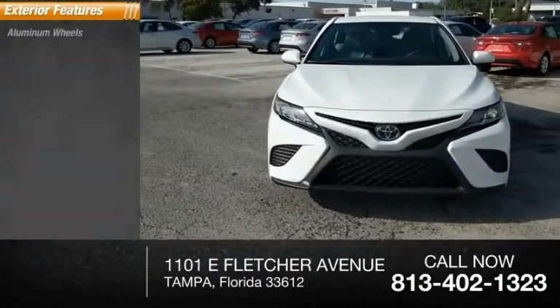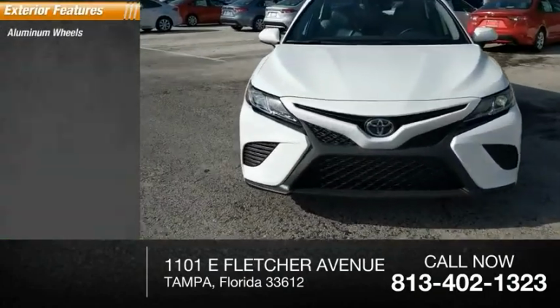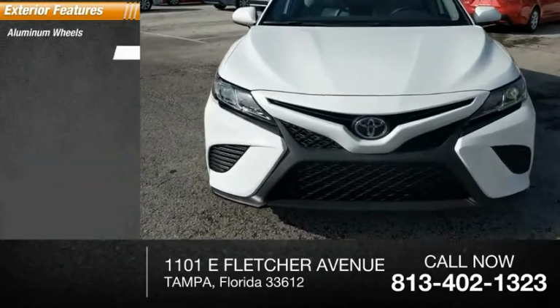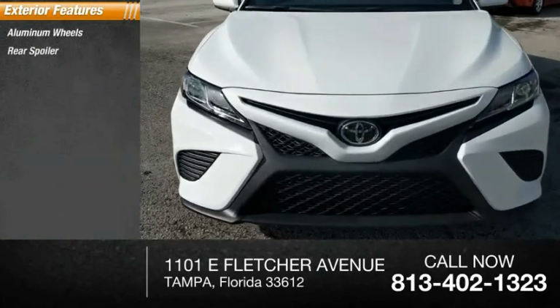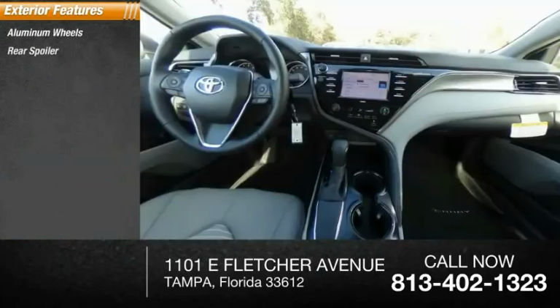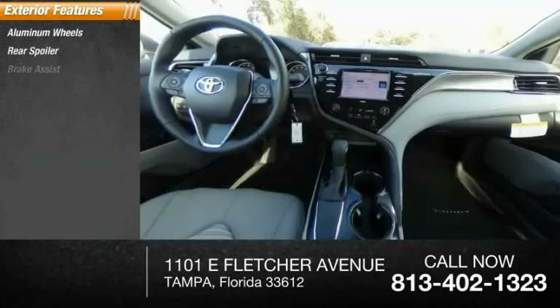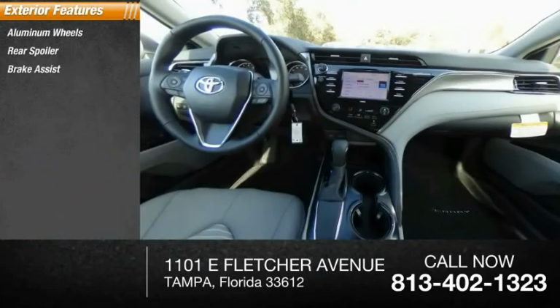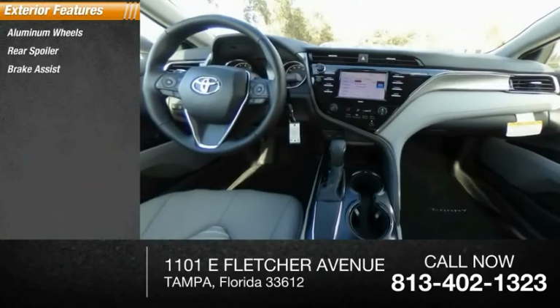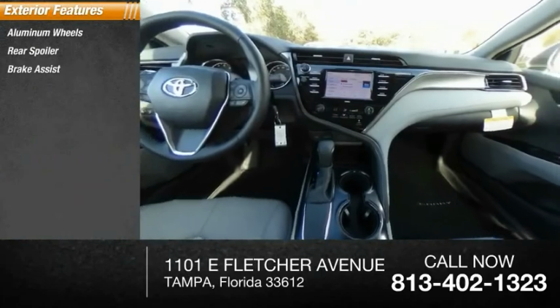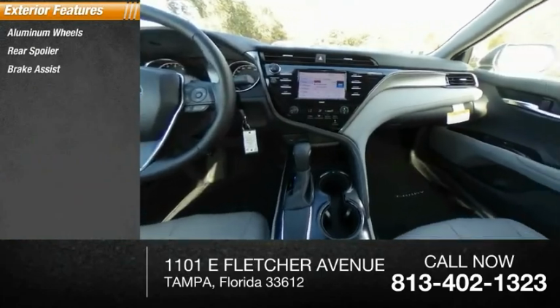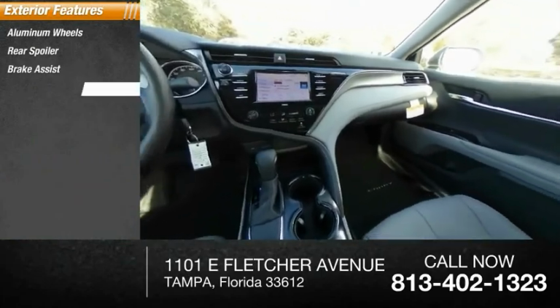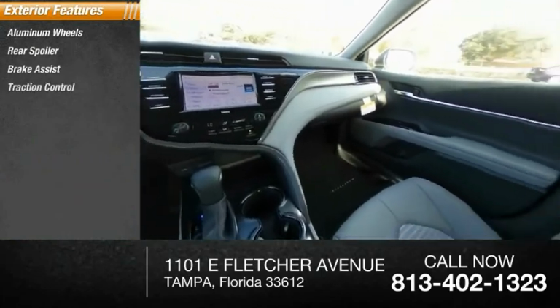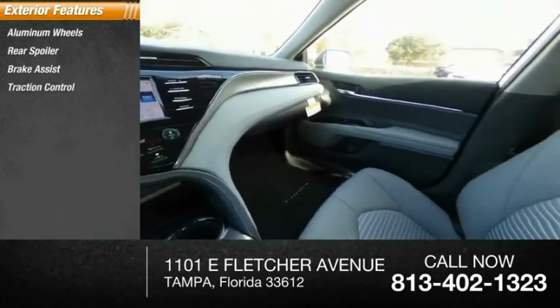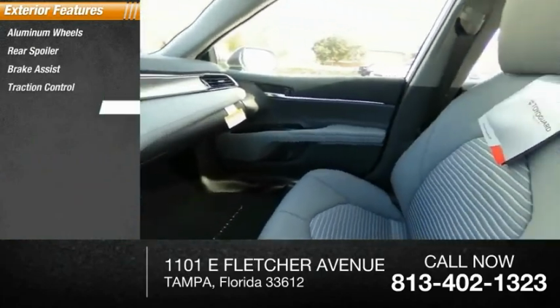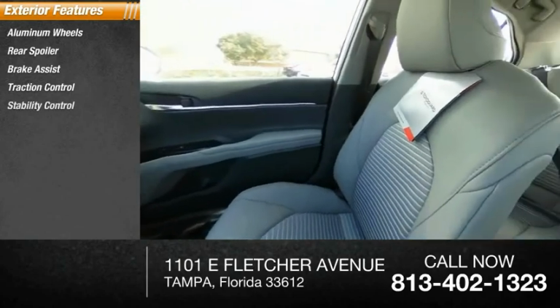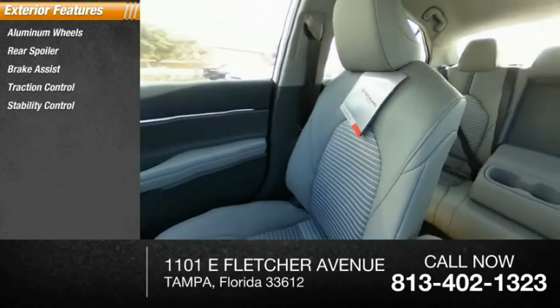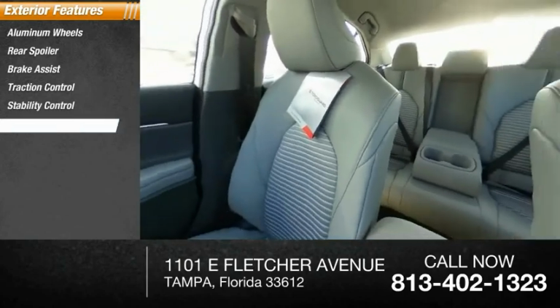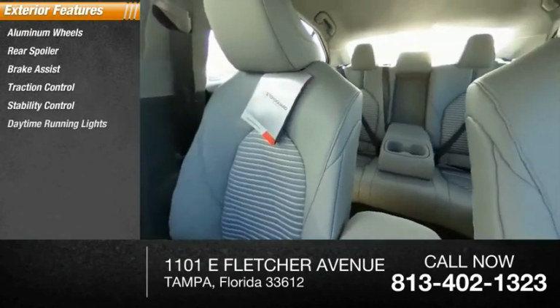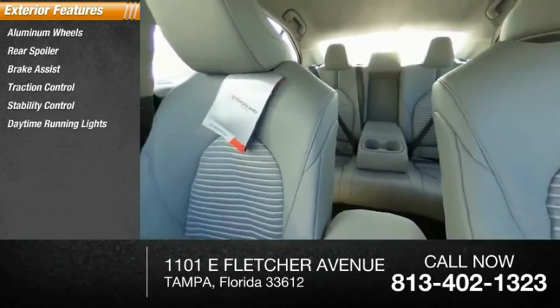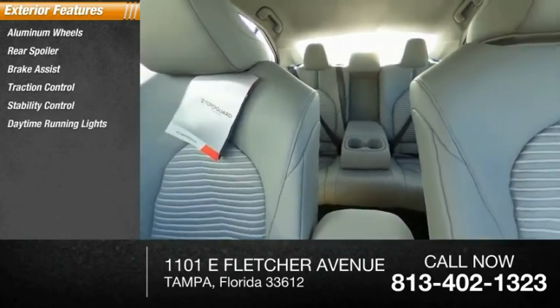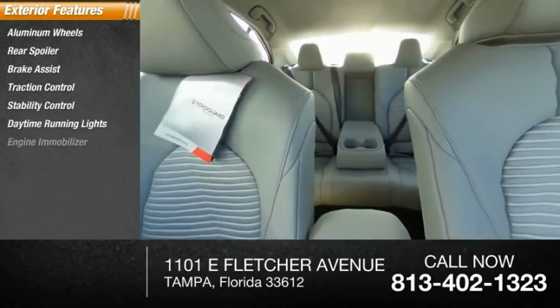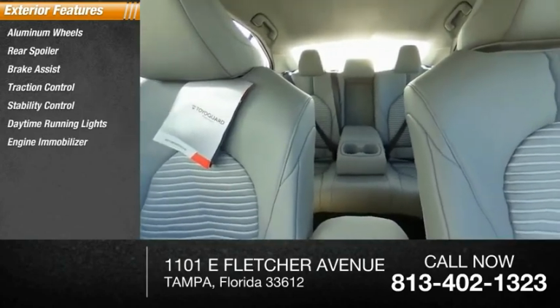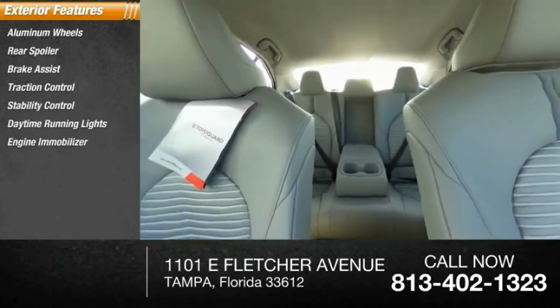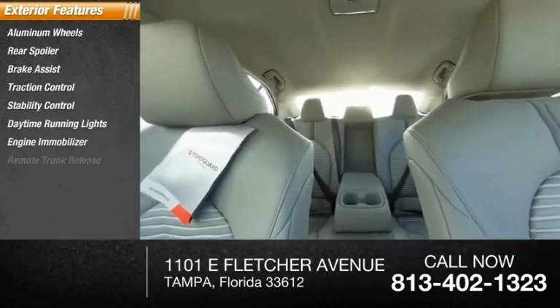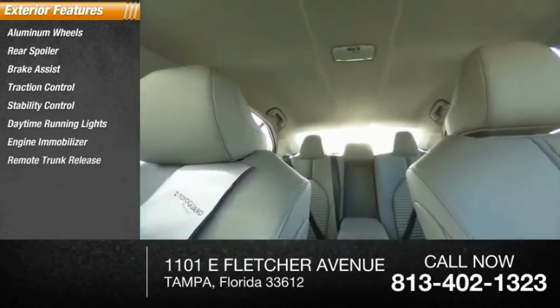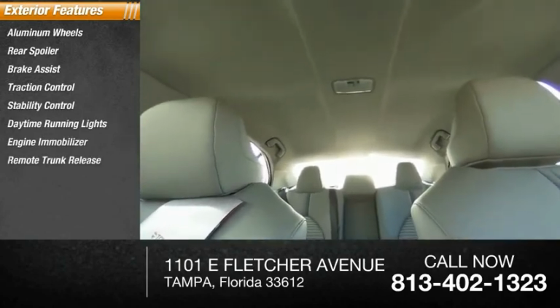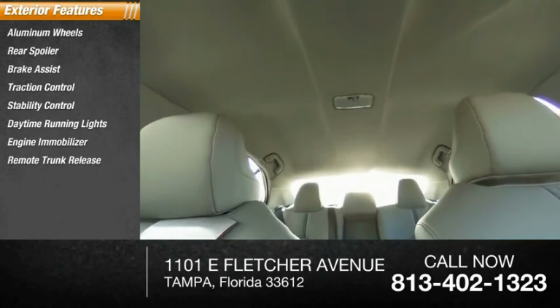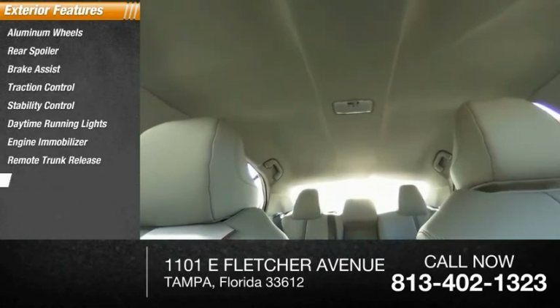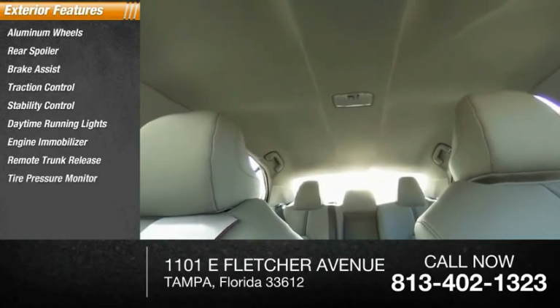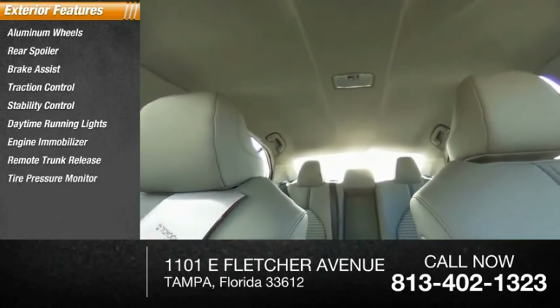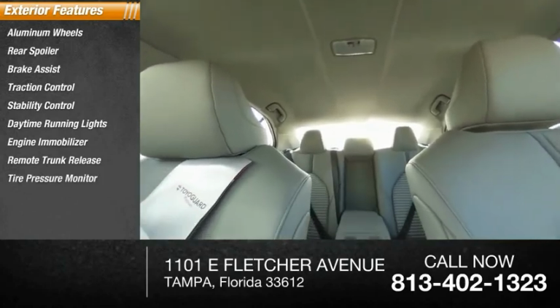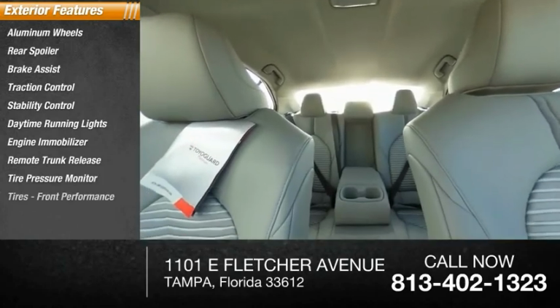Aluminum wheels, rear spoiler, brake assist, traction control, stability control, daytime running lights, engine immobilizer, remote trunk release, tire pressure monitor, tires, front performance.